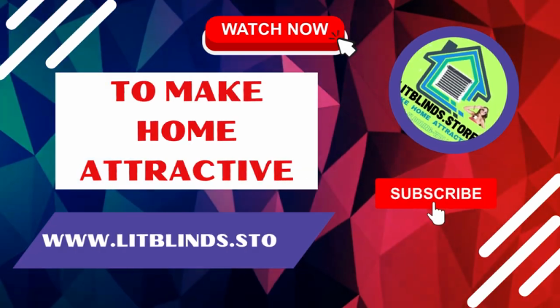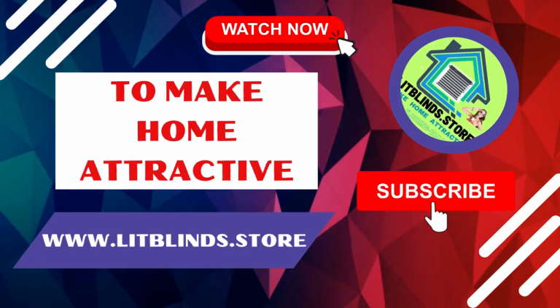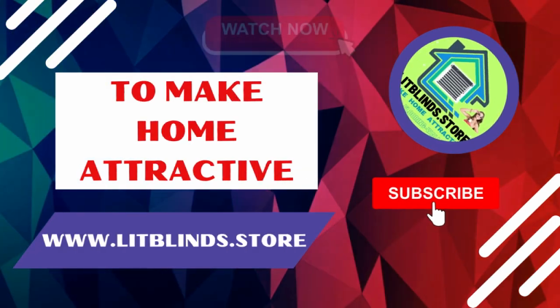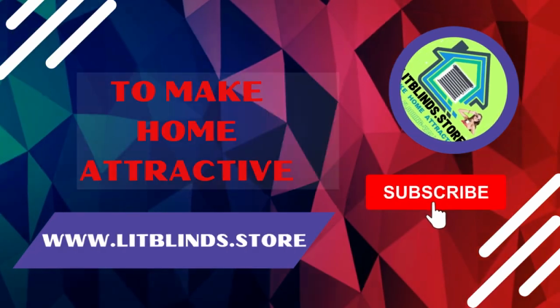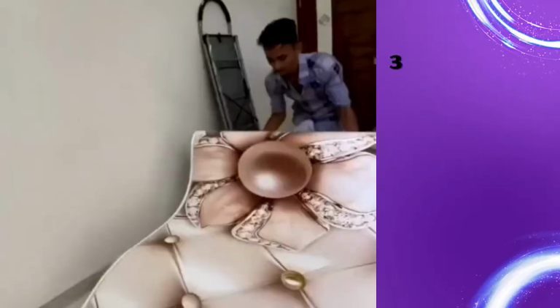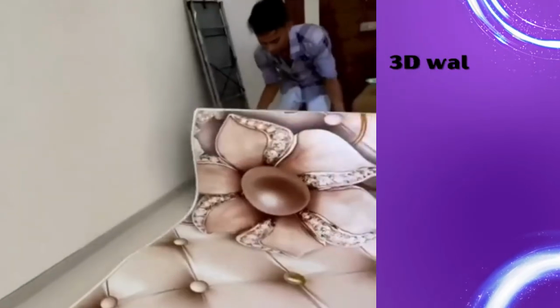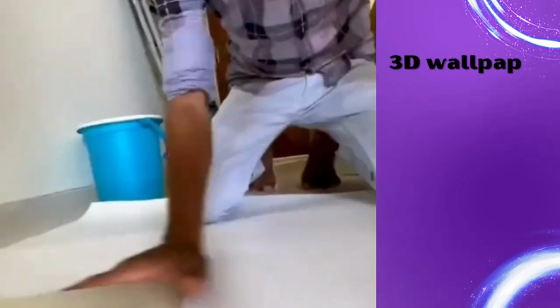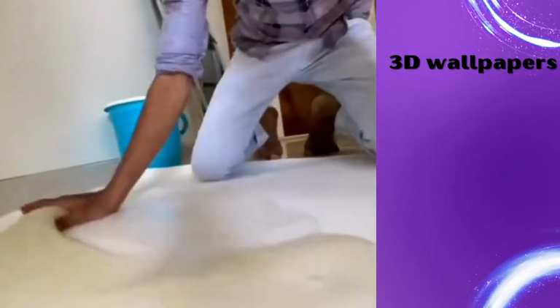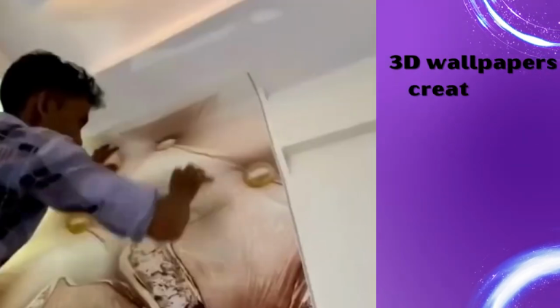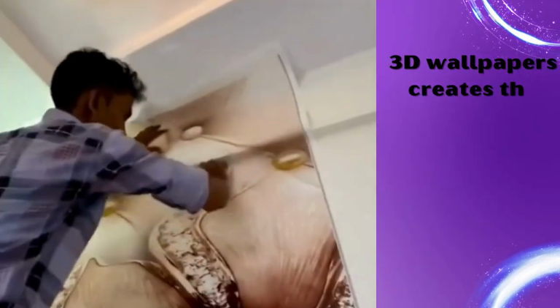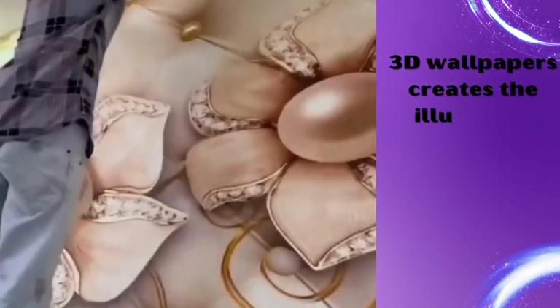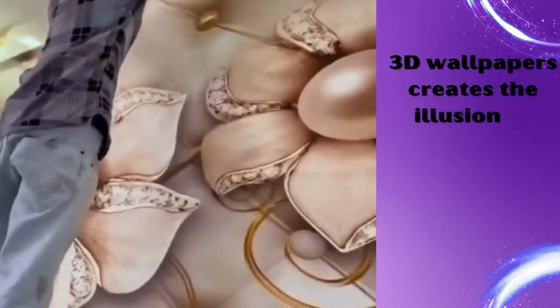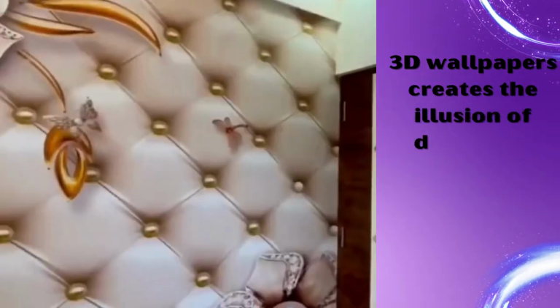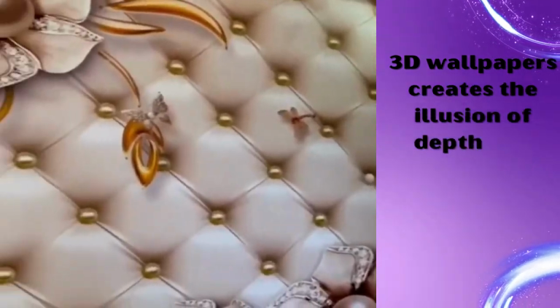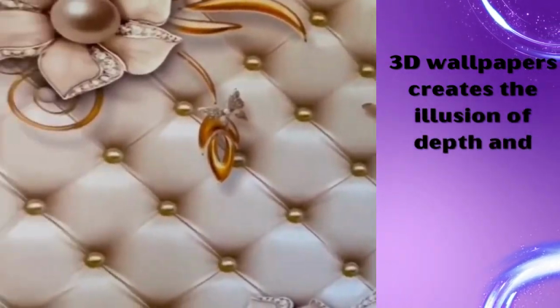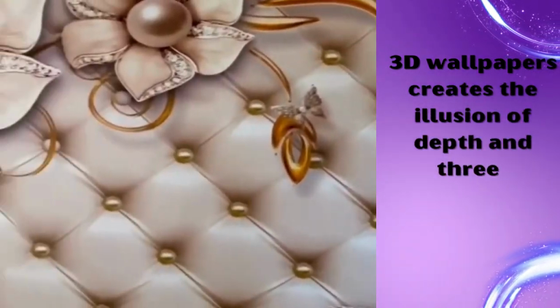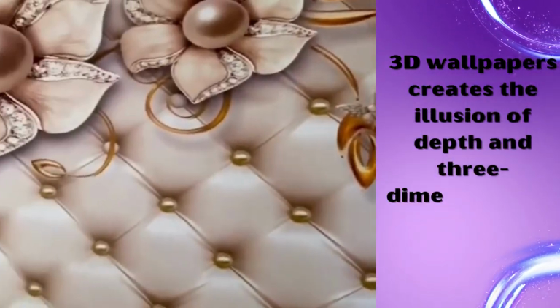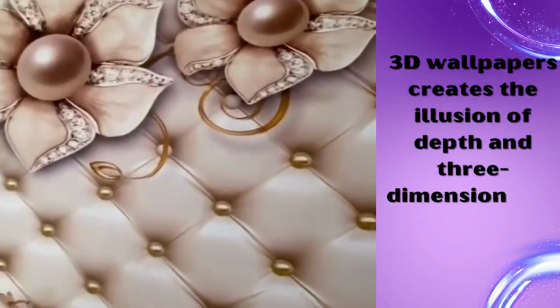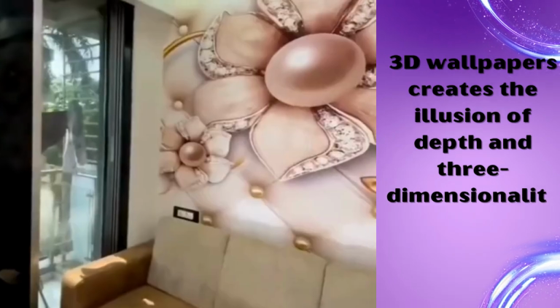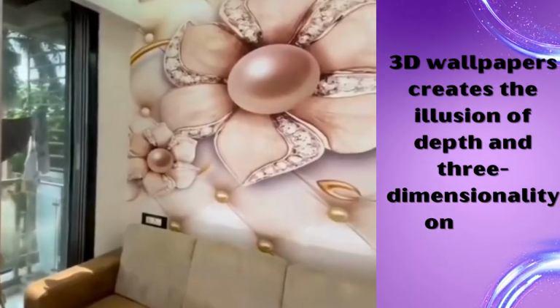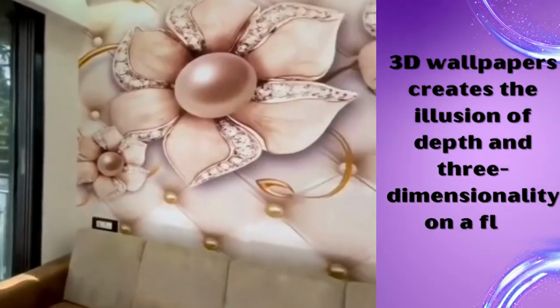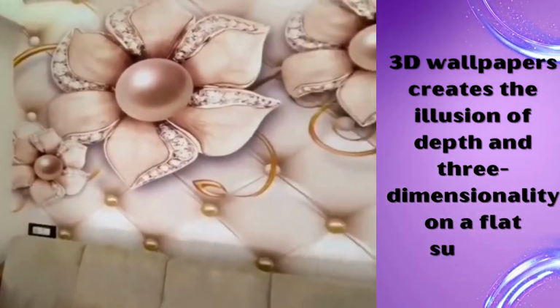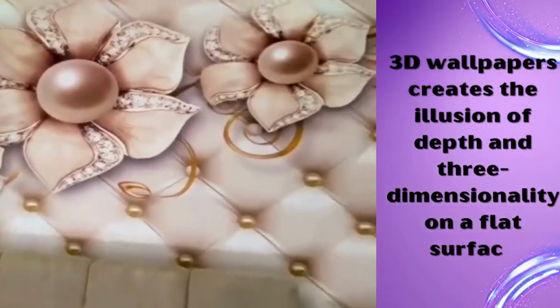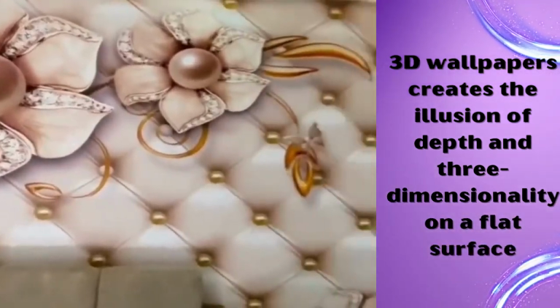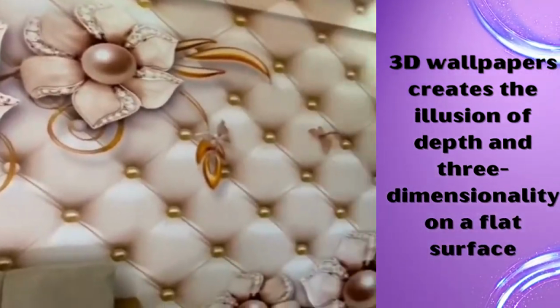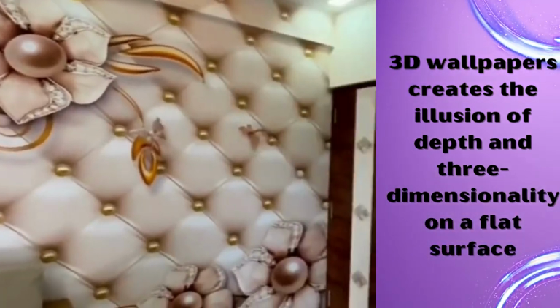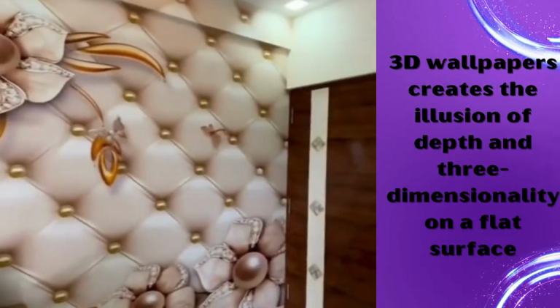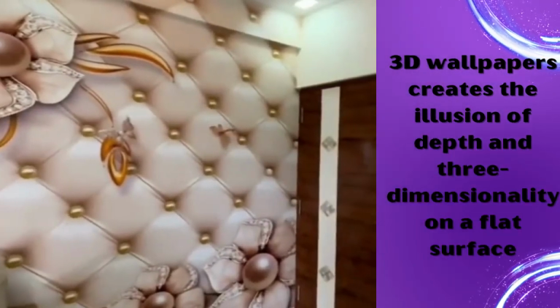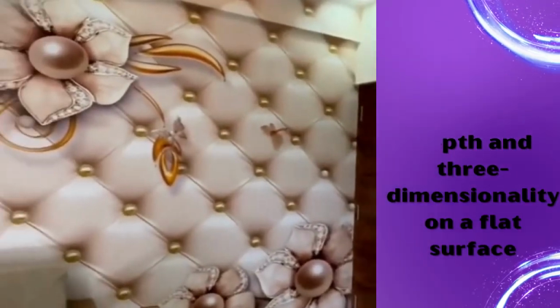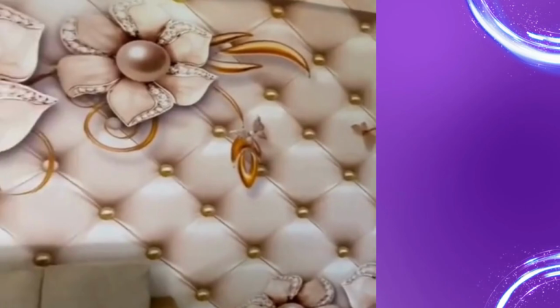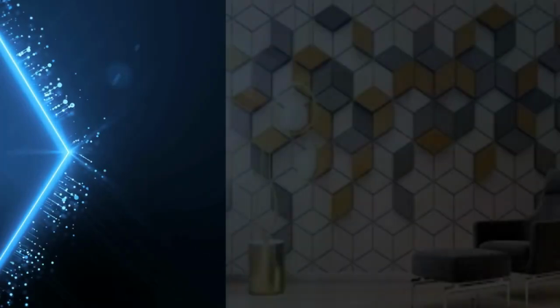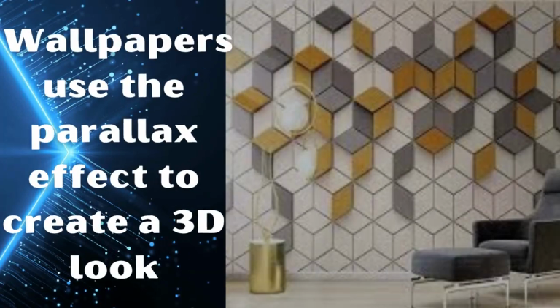3D wallpapers have revolutionized the world of interior design and home decor. These innovative wall coverings bring a captivating and immersive dimension to any space. Unlike traditional flat wallpapers,